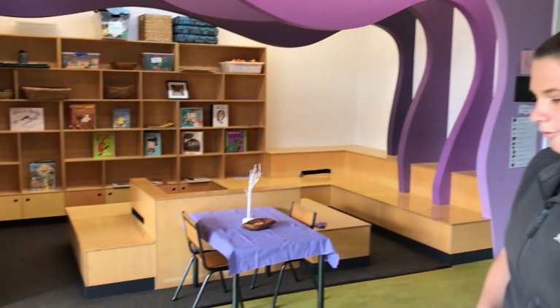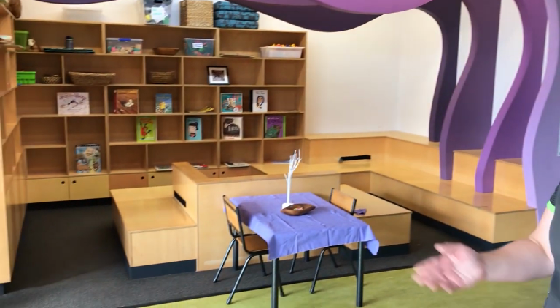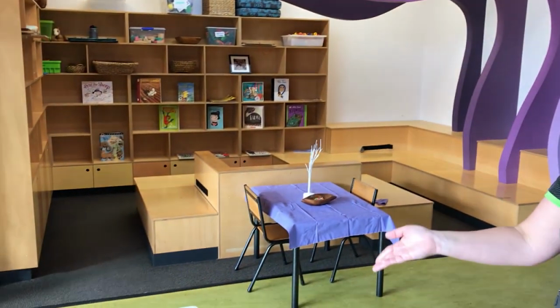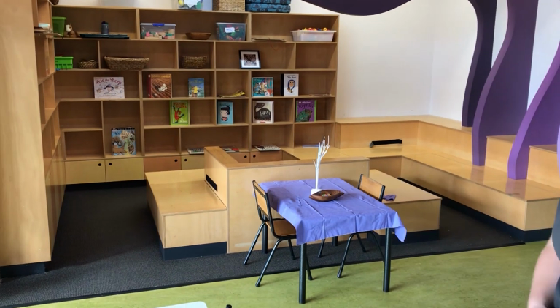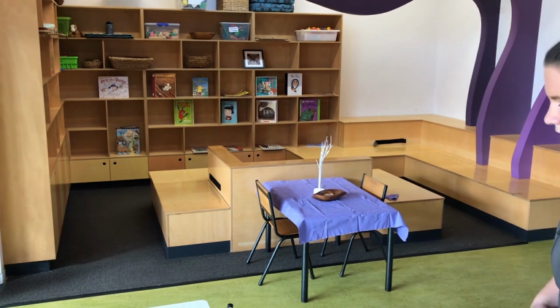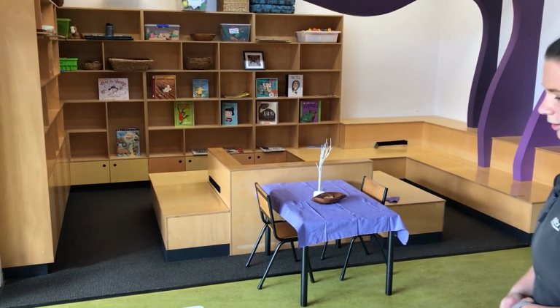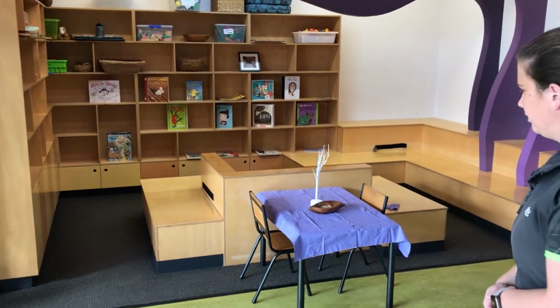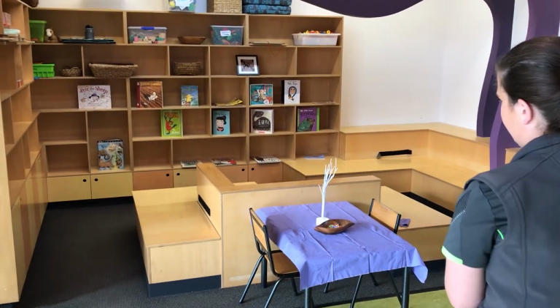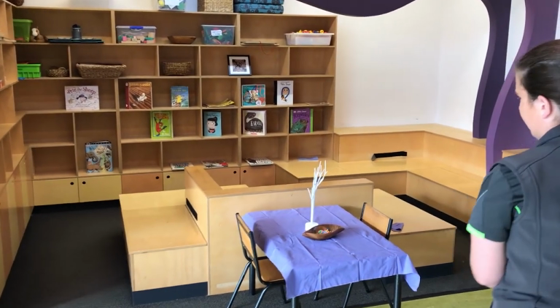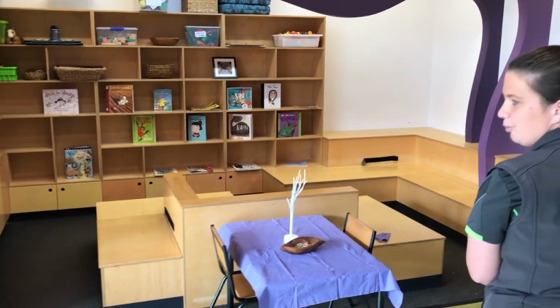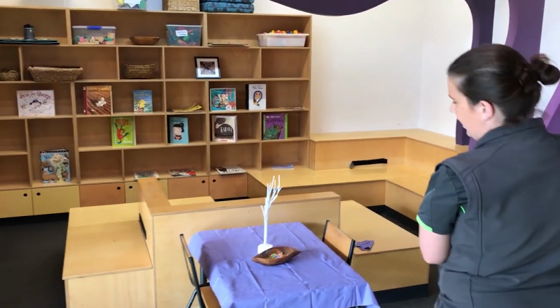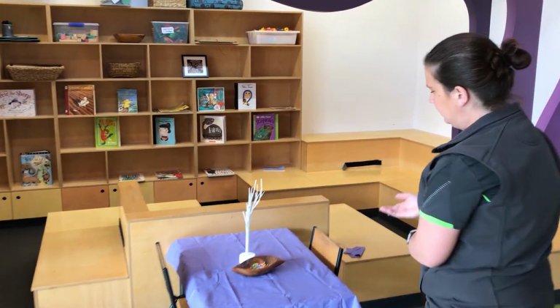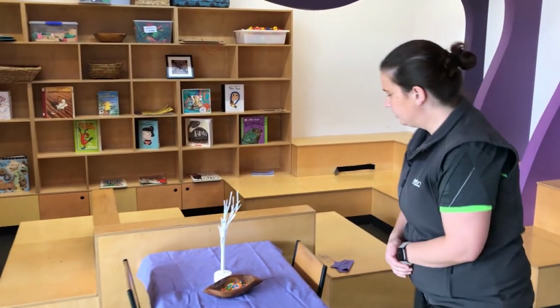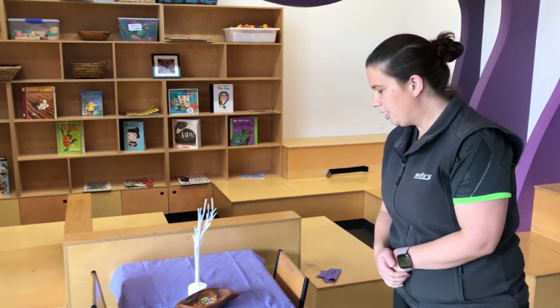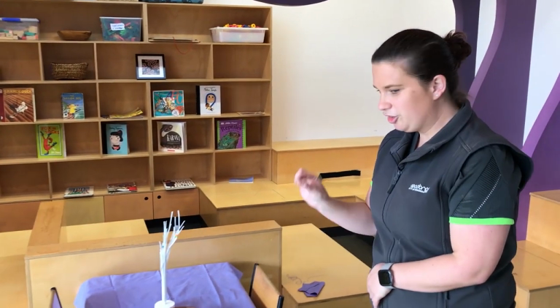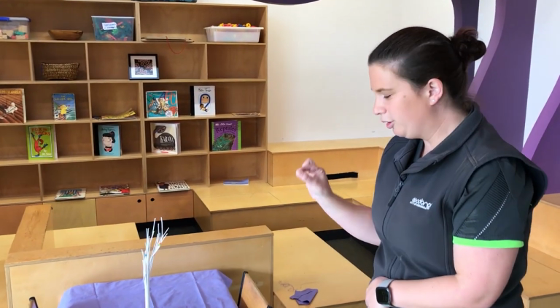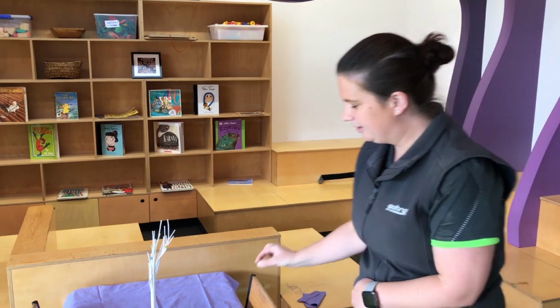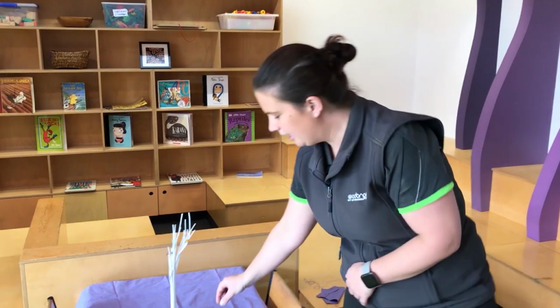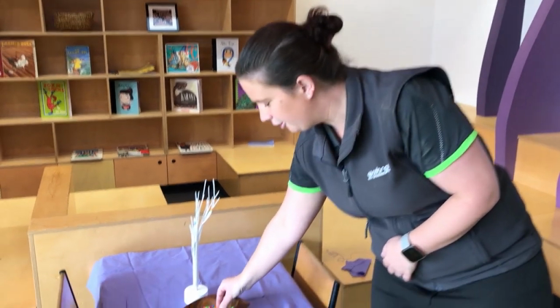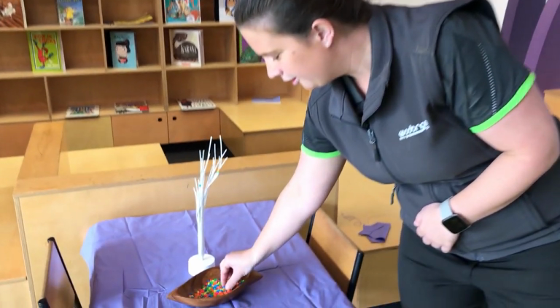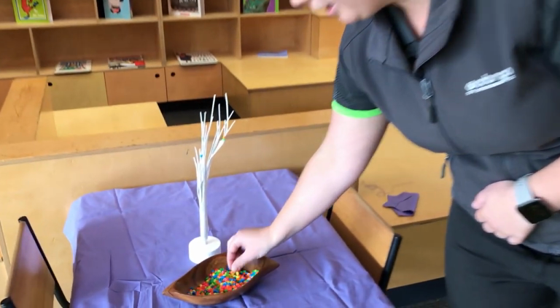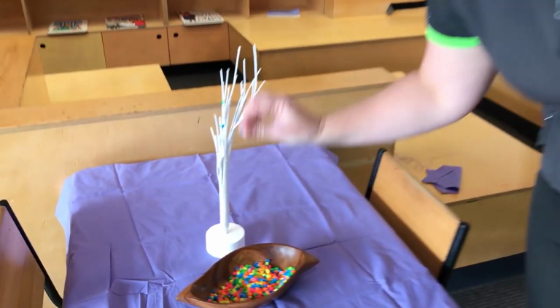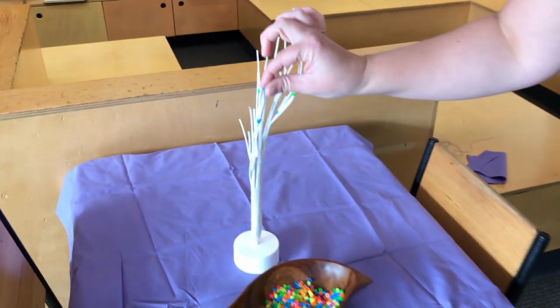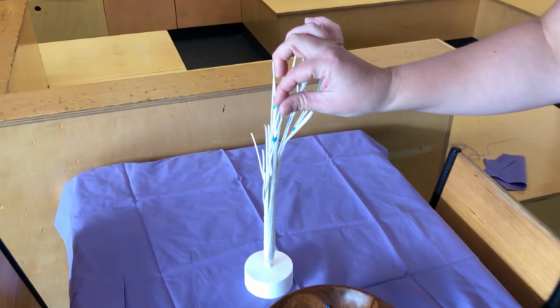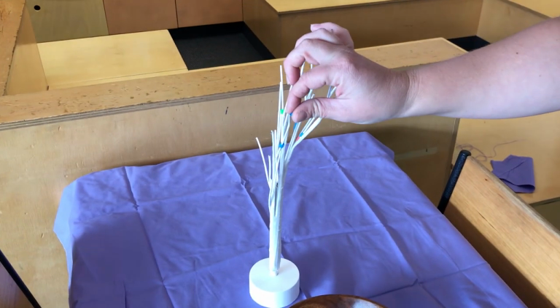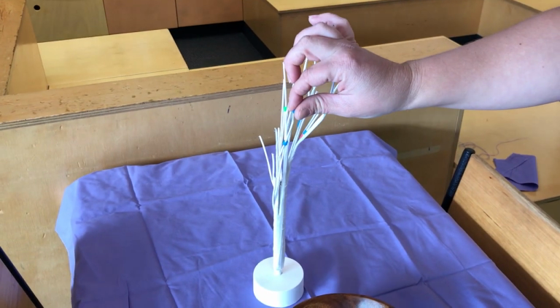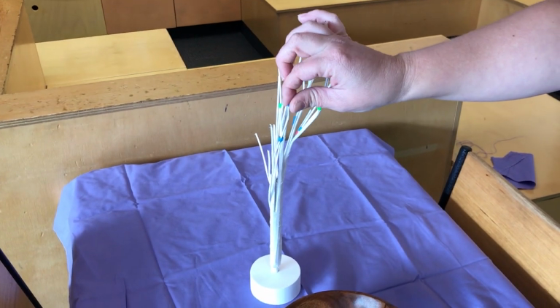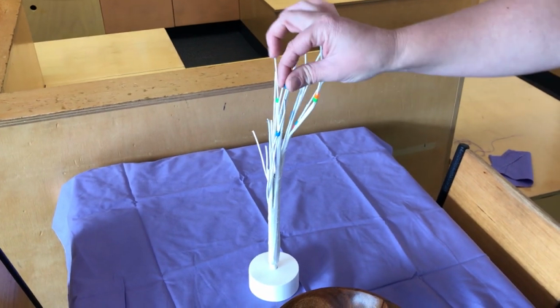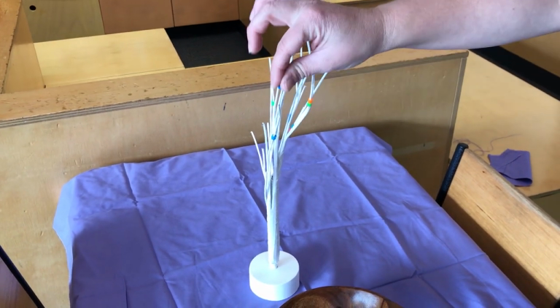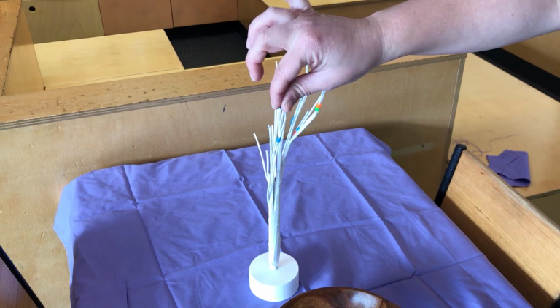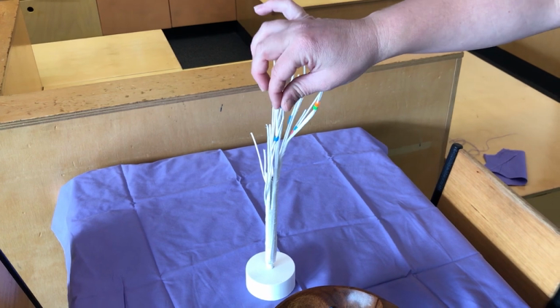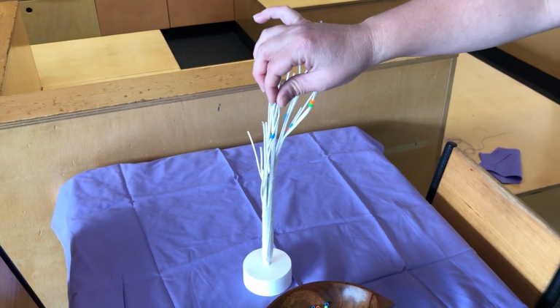Lots of building and construction, and some more threading as well with much smaller pieces here. That's also a good experience for fine motor skills, which I'm finding tricky to do myself.